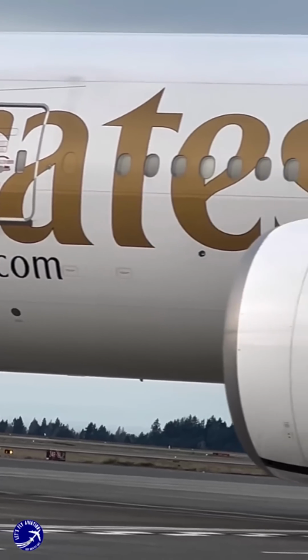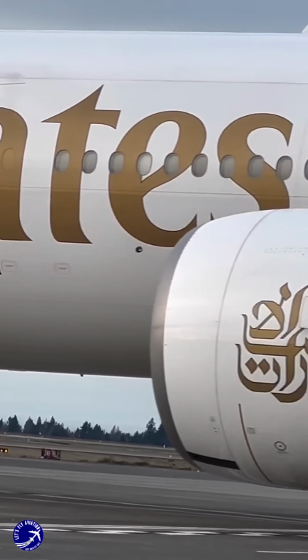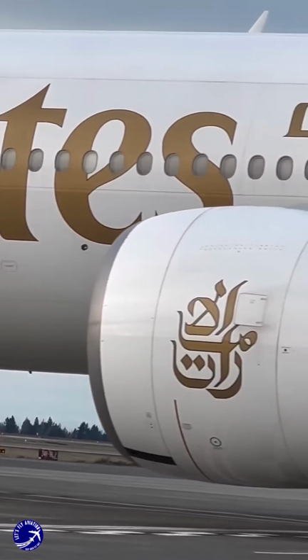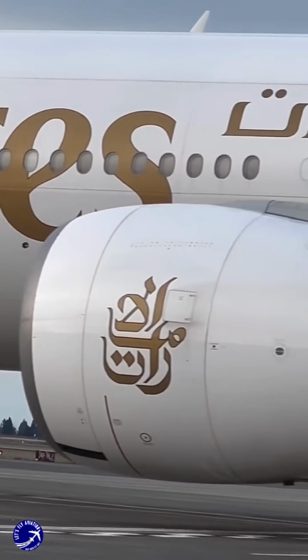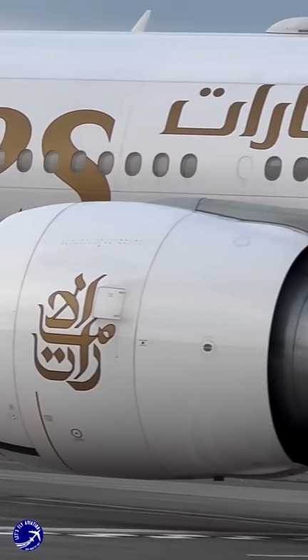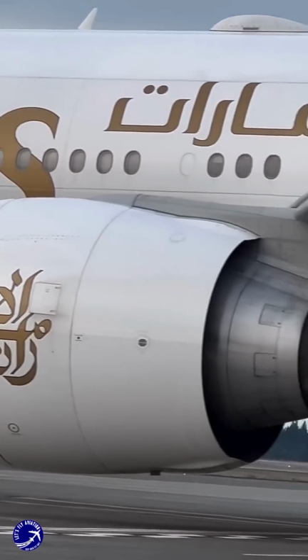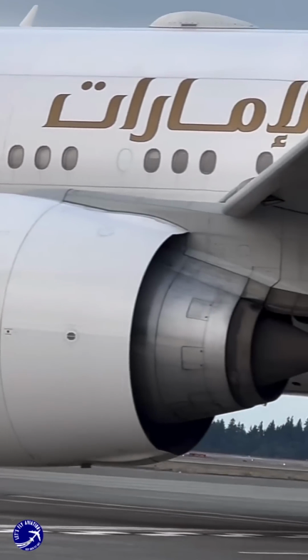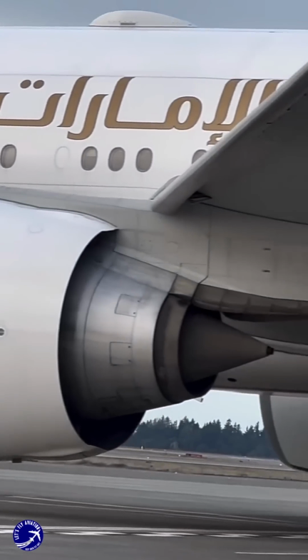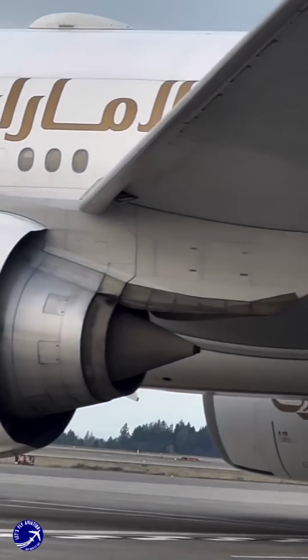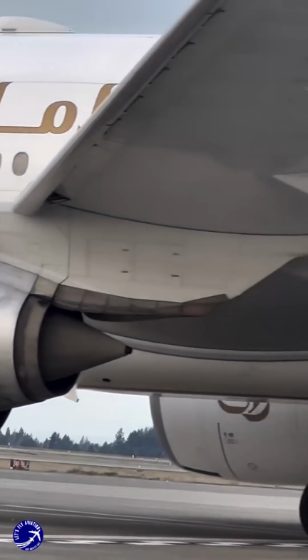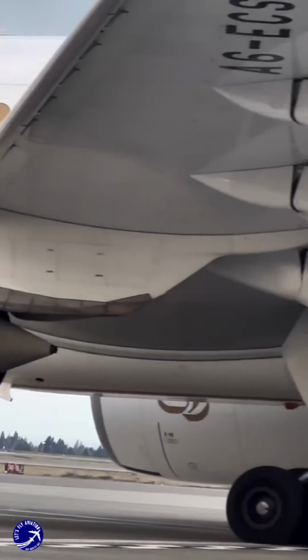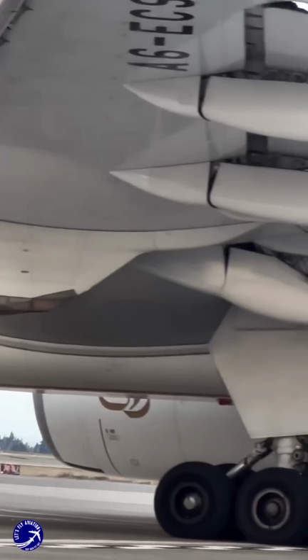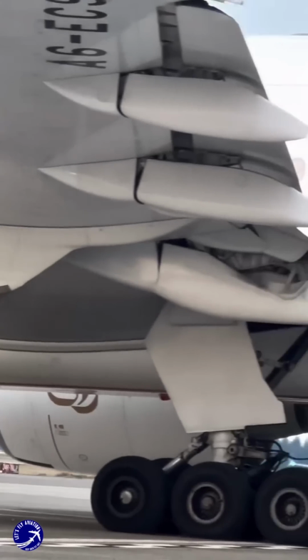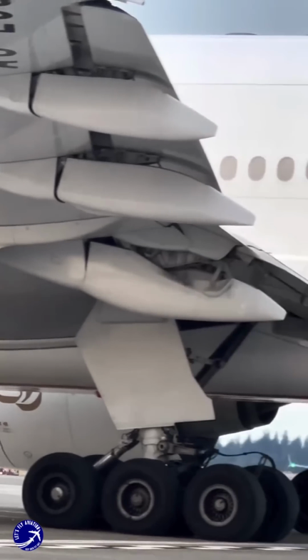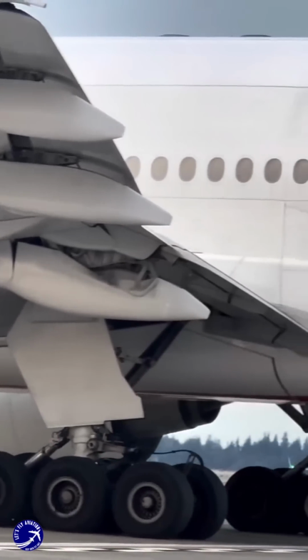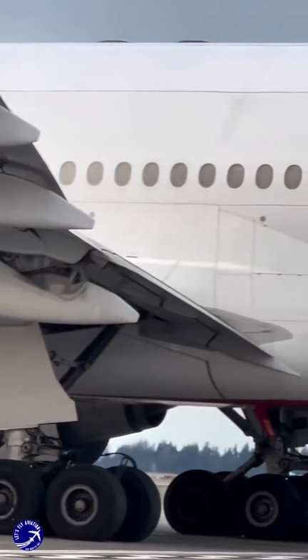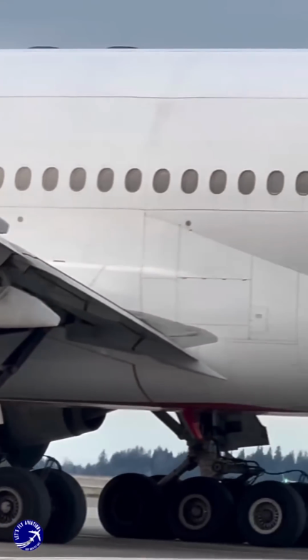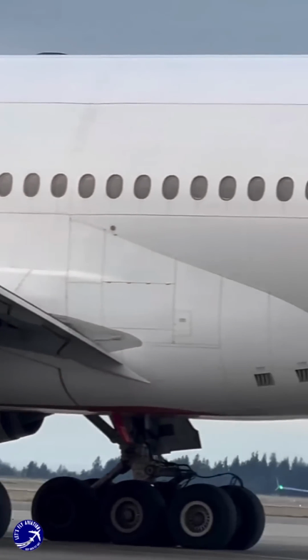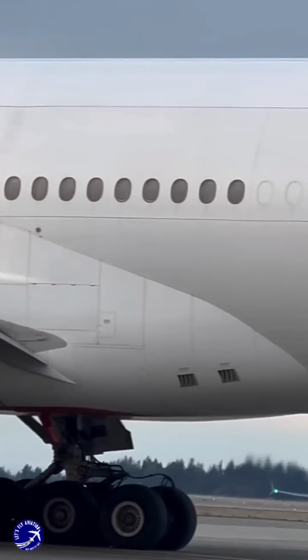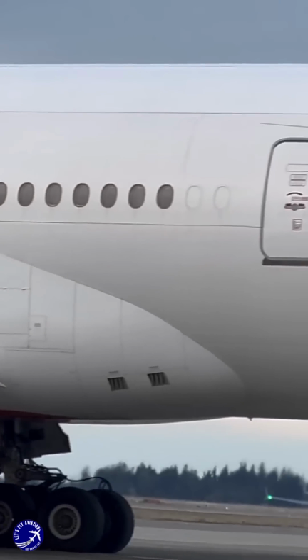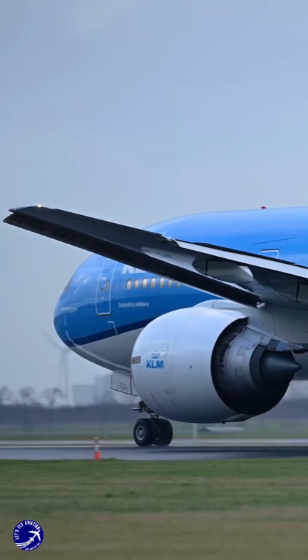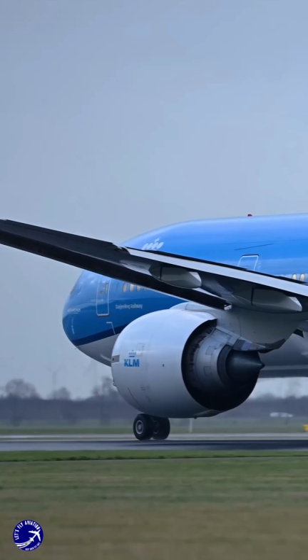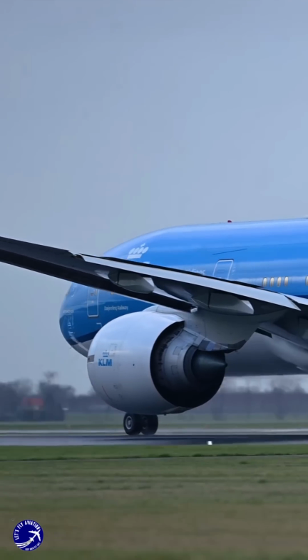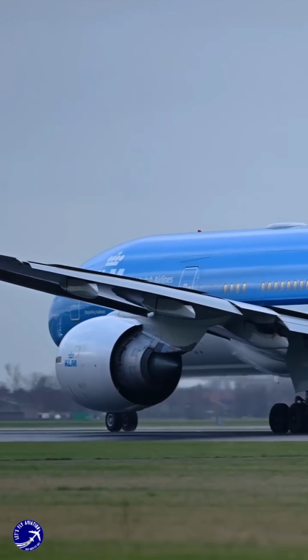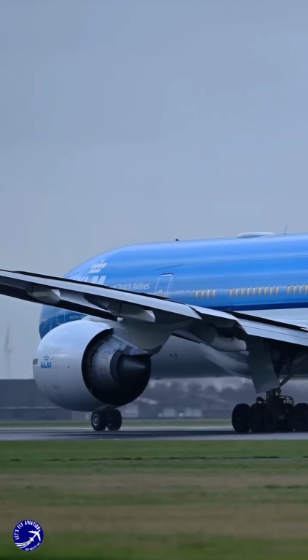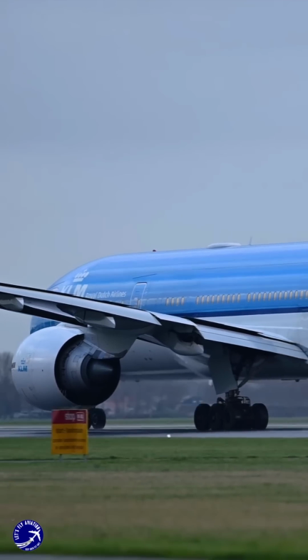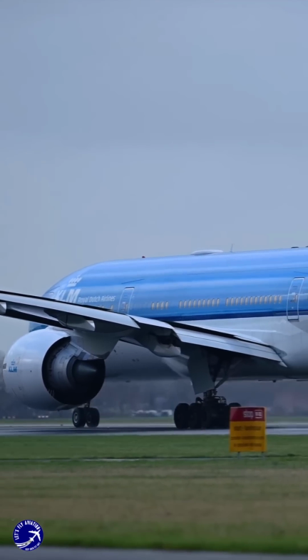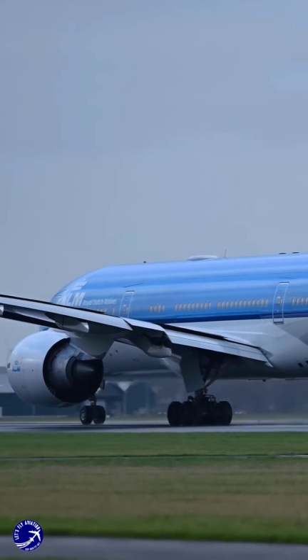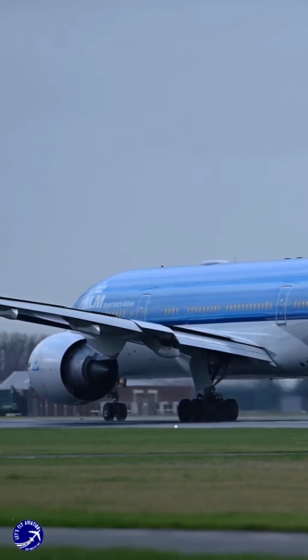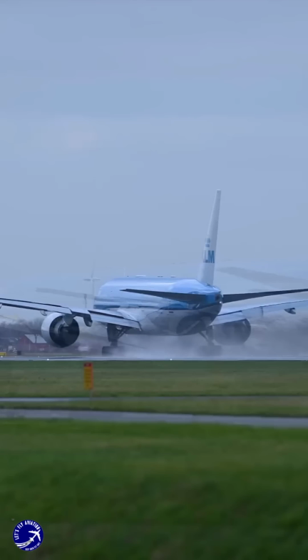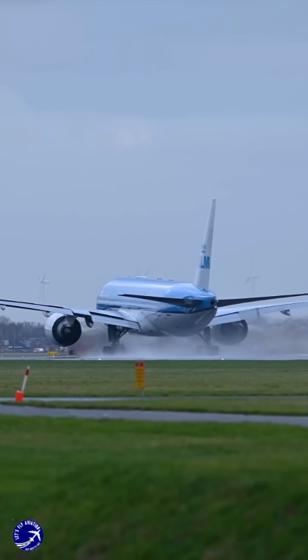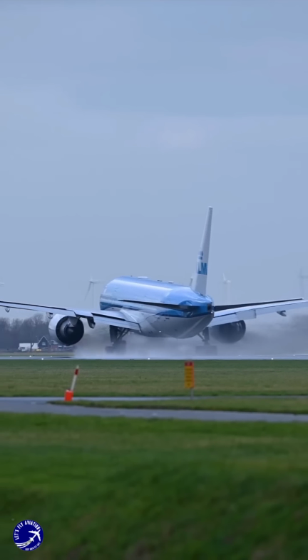In essence, the Boeing 777's more powerful engines are a response to the dual demands of modern aviation, pushing the boundaries of range and capacity while embracing greener, more sustainable technology.